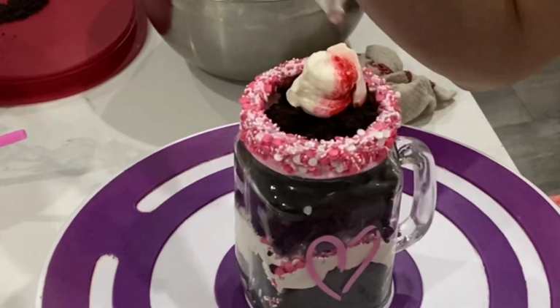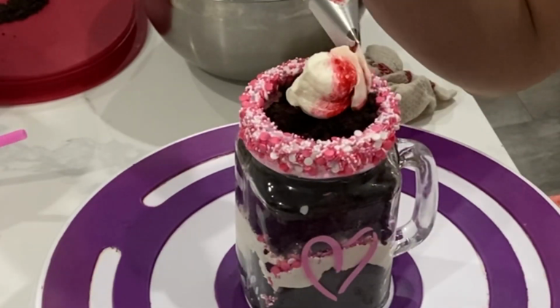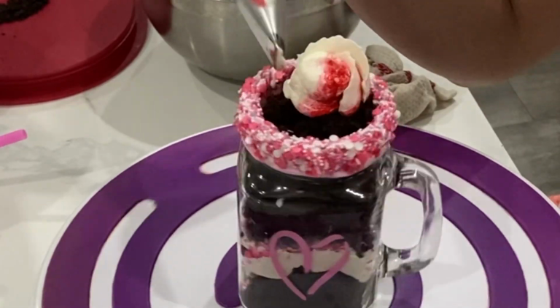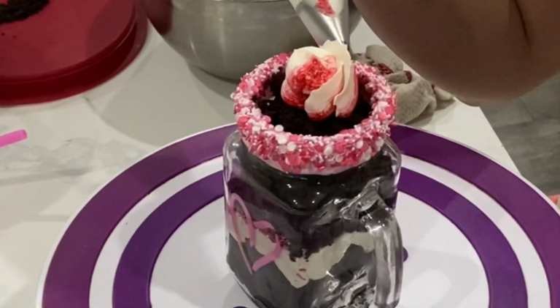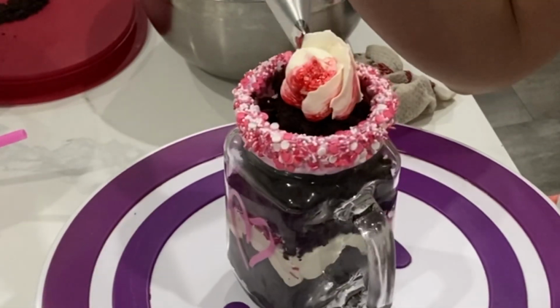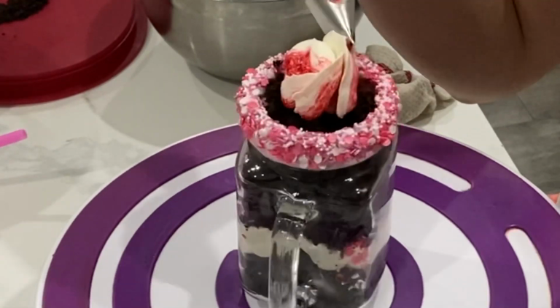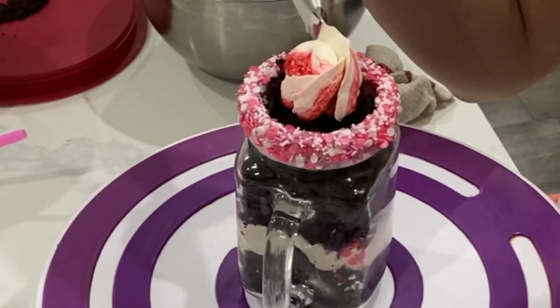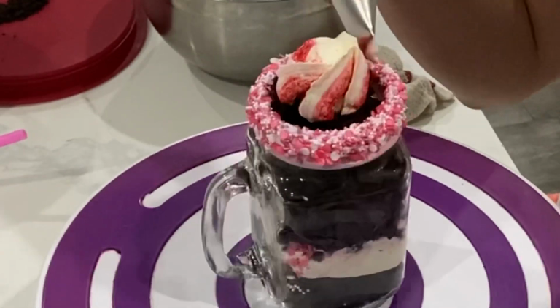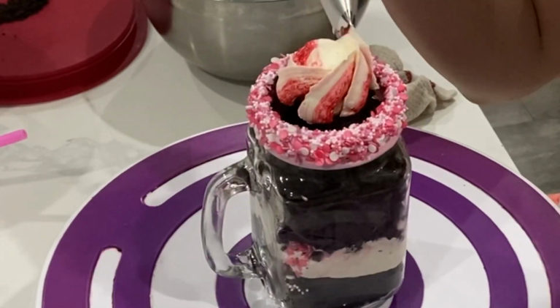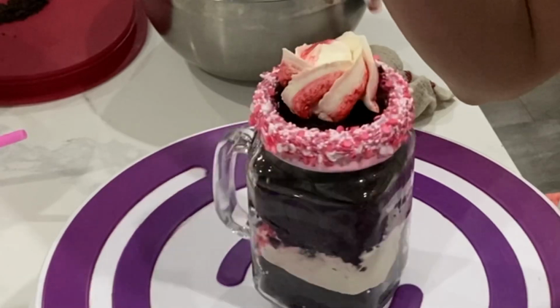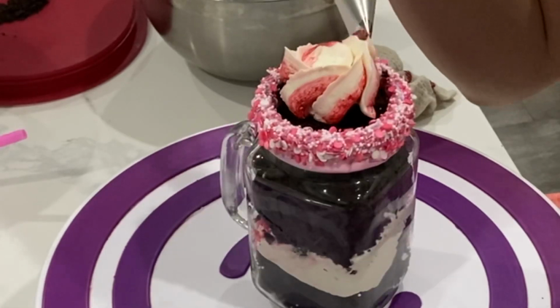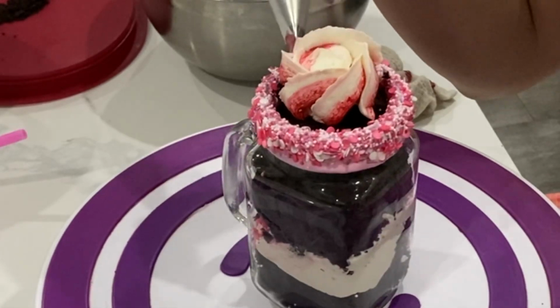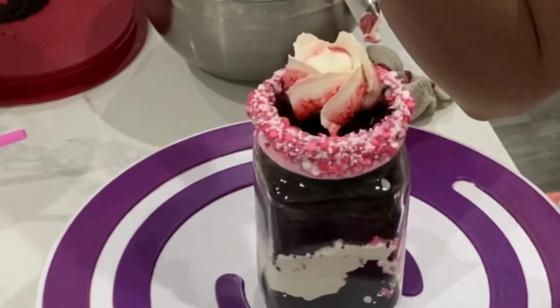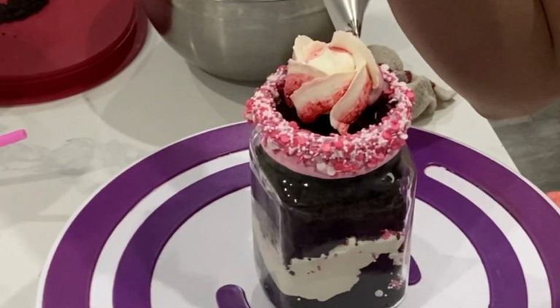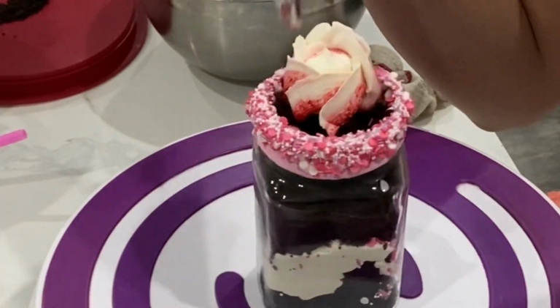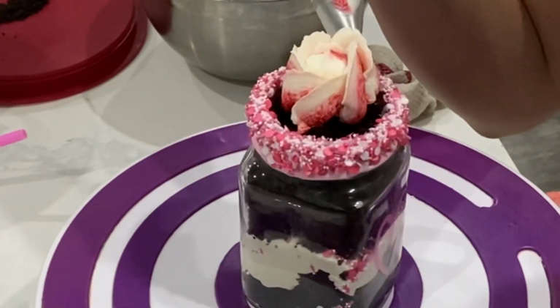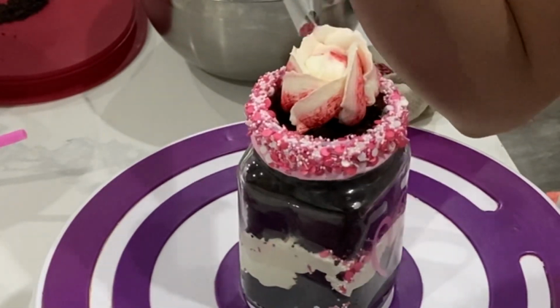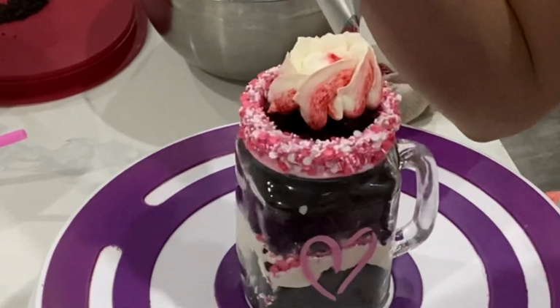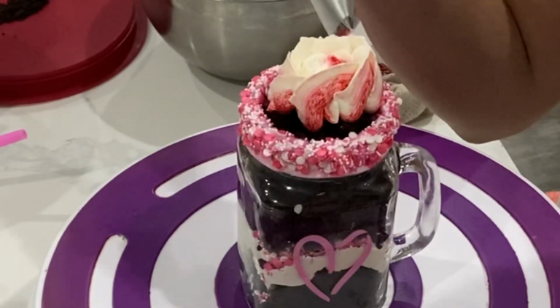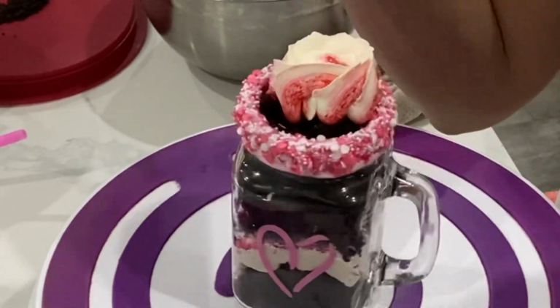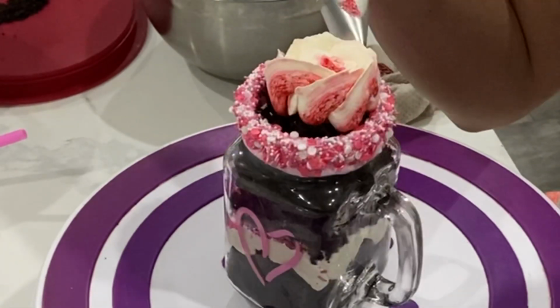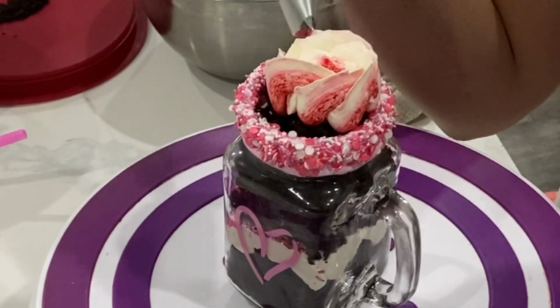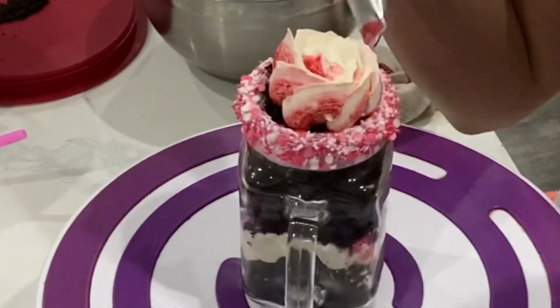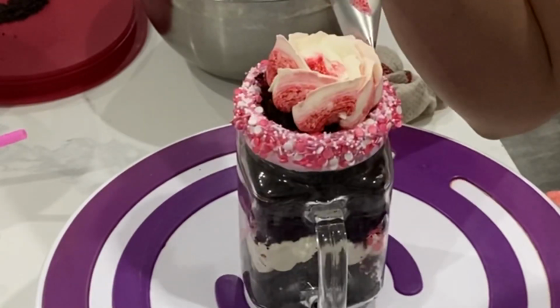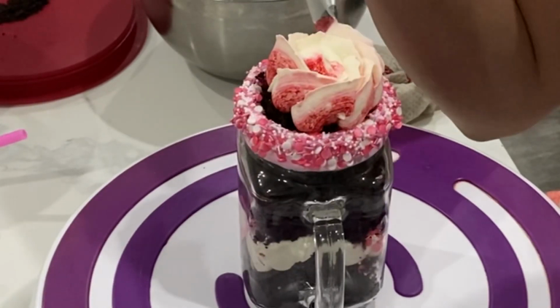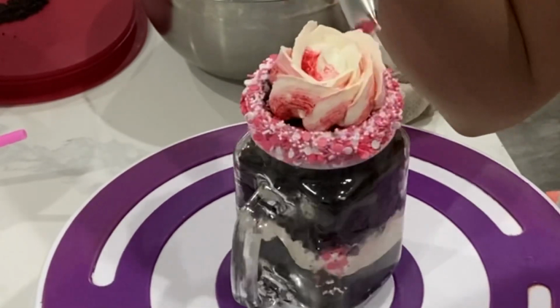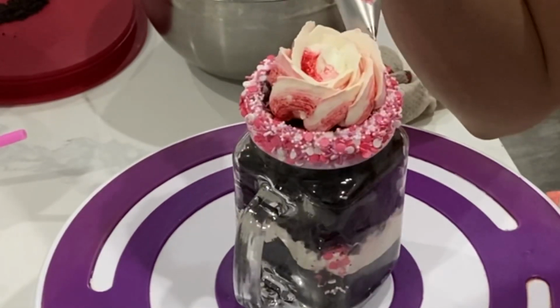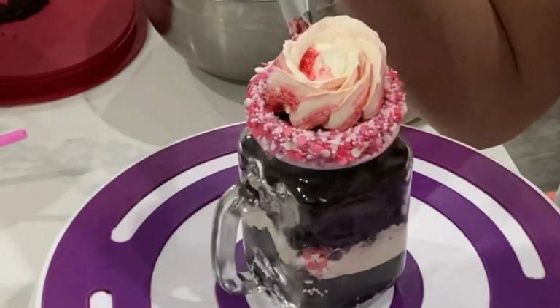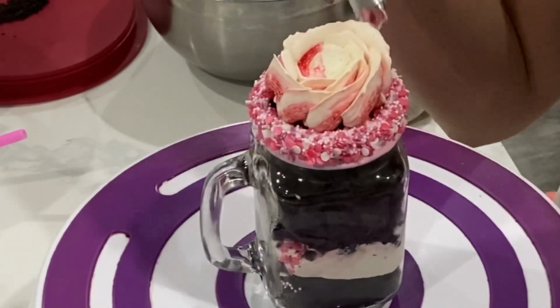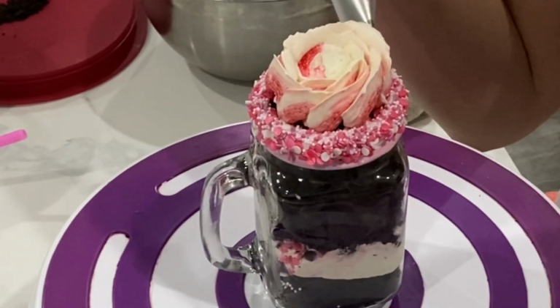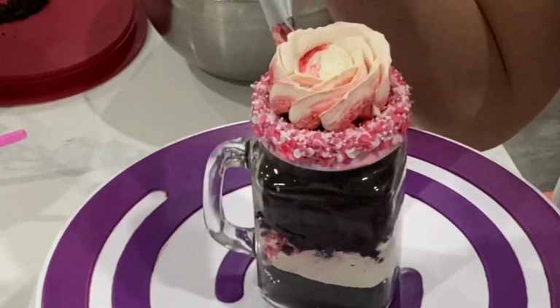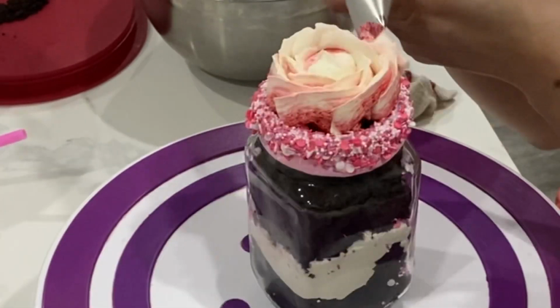Creating the buttercream rose is actually a lot easier than you think. All I'm doing here is creating little rainbow arcs. This is much easier to do than doing it on a flower nail because we're not going to have to move this at all — it just gets directly piped onto the cake jar.